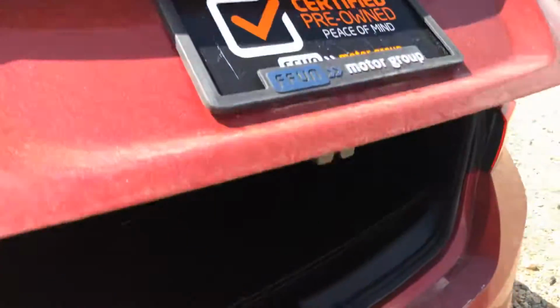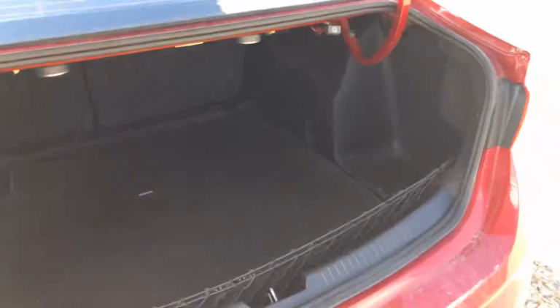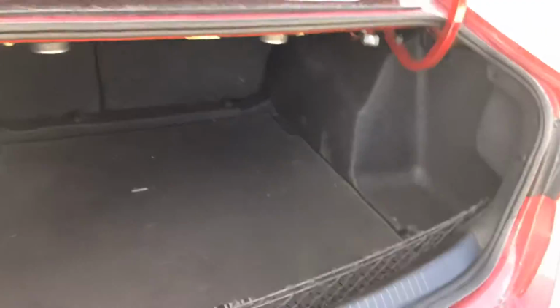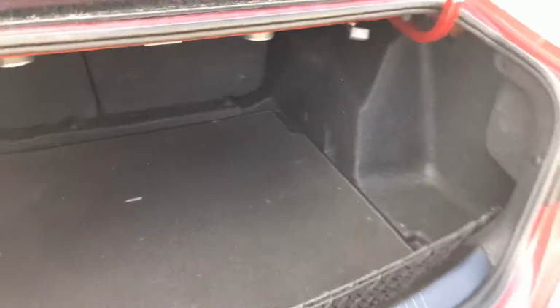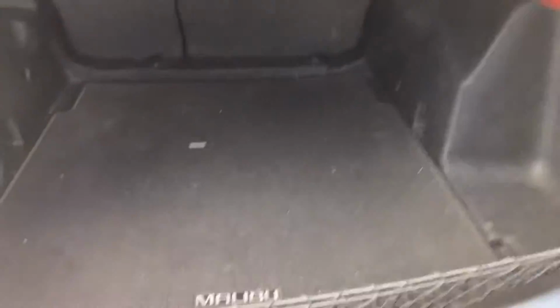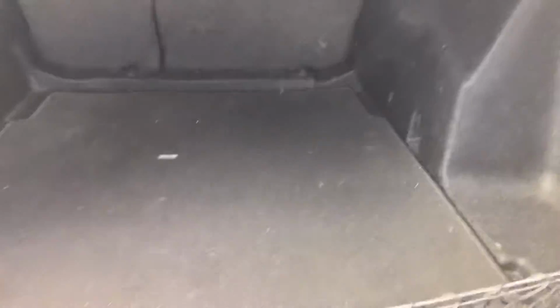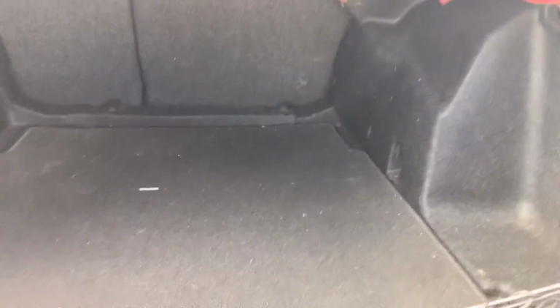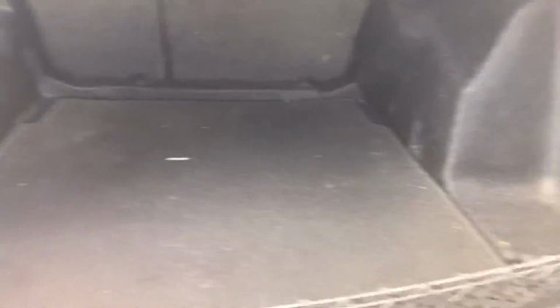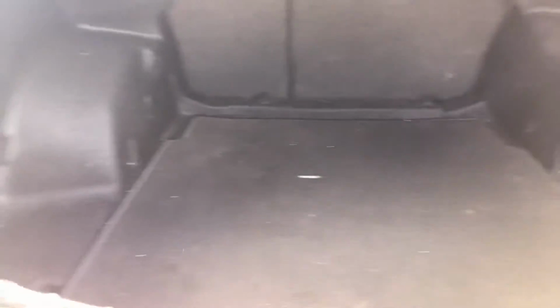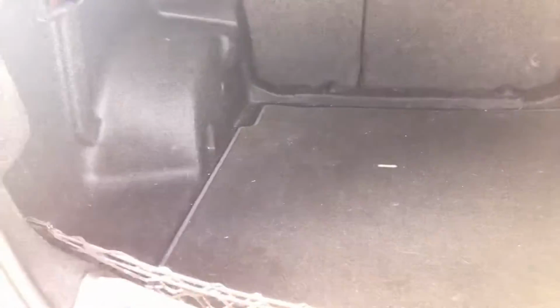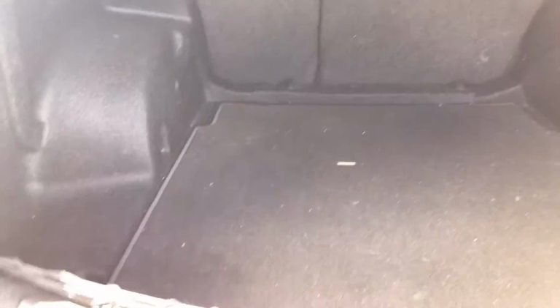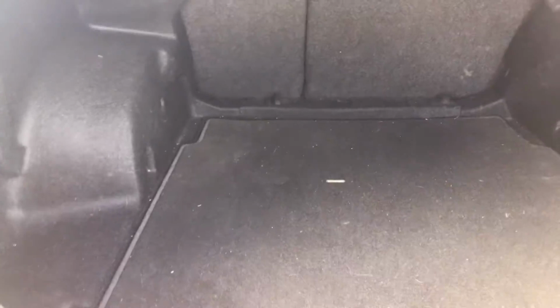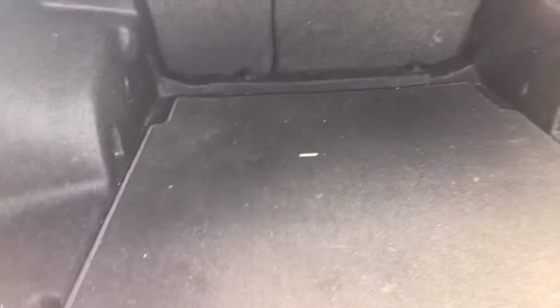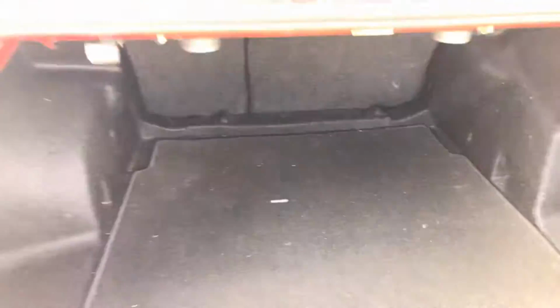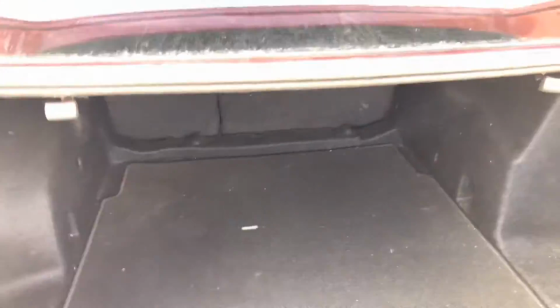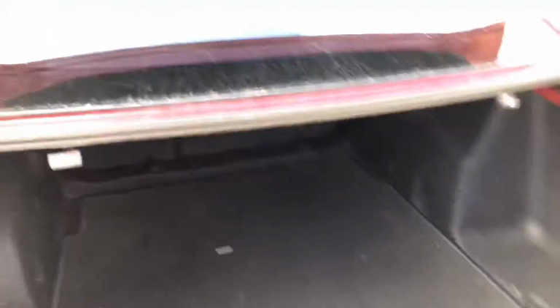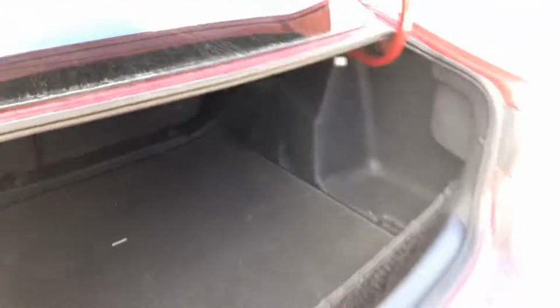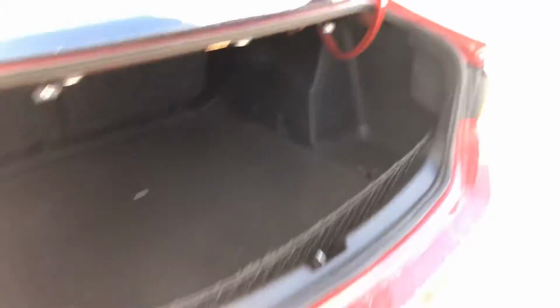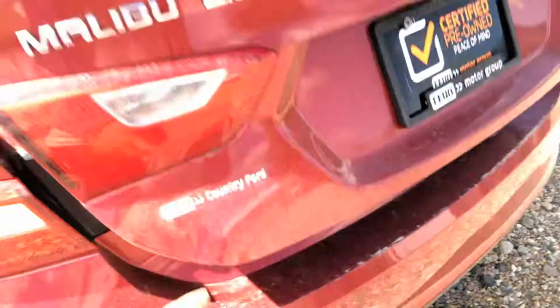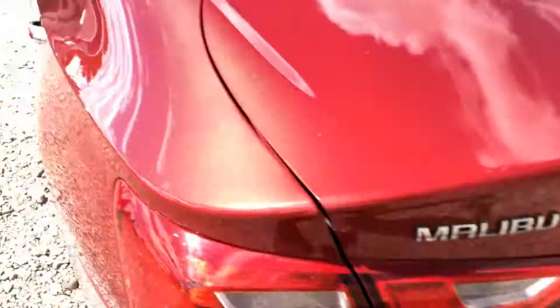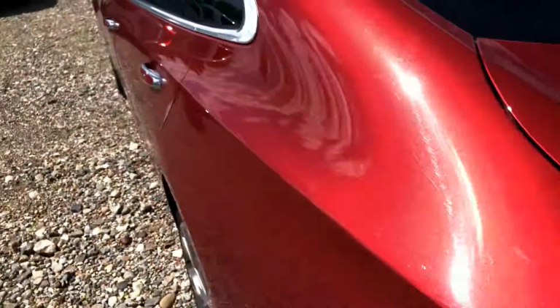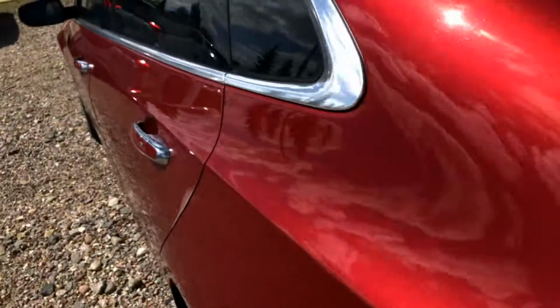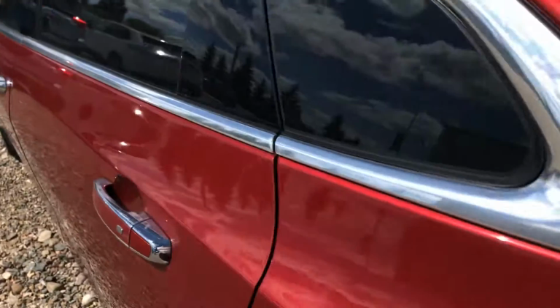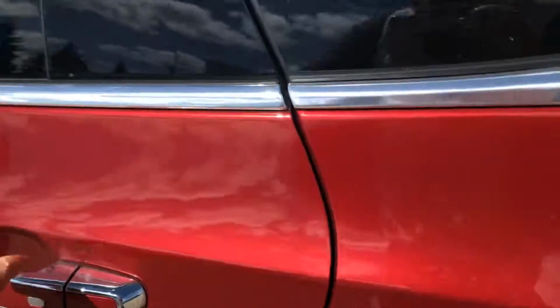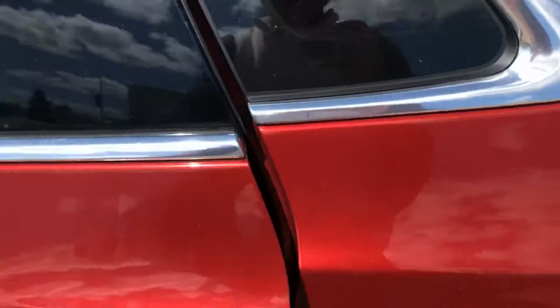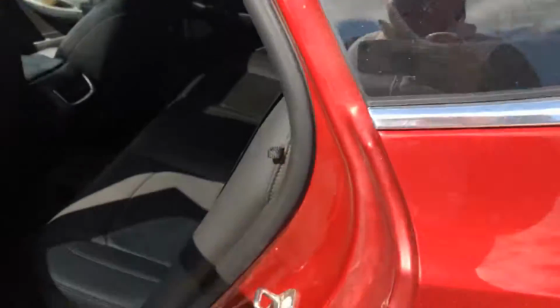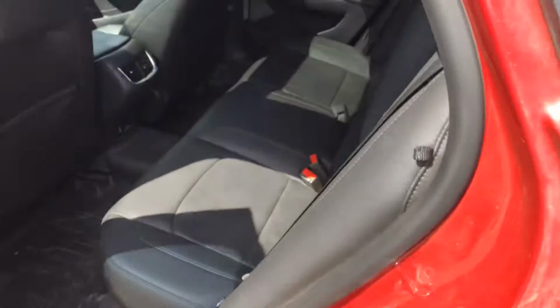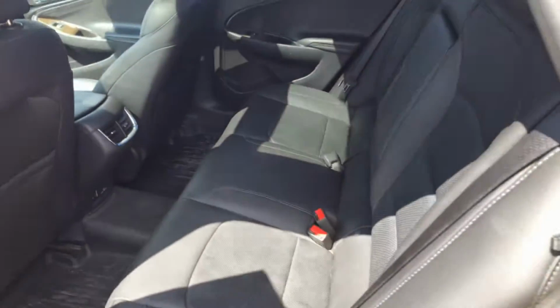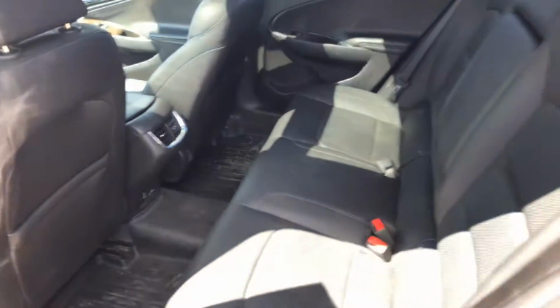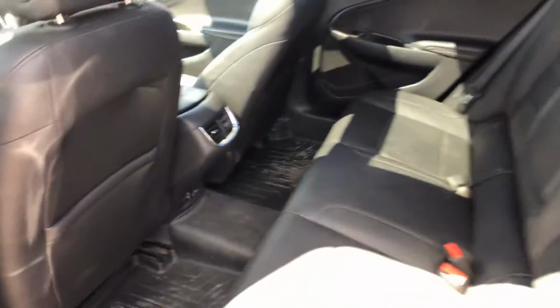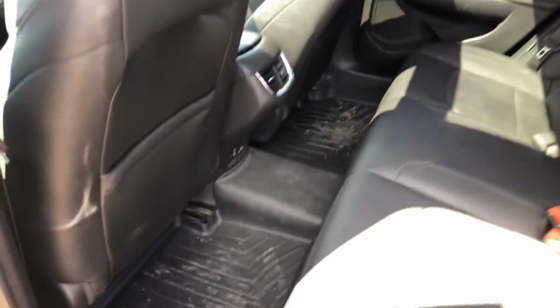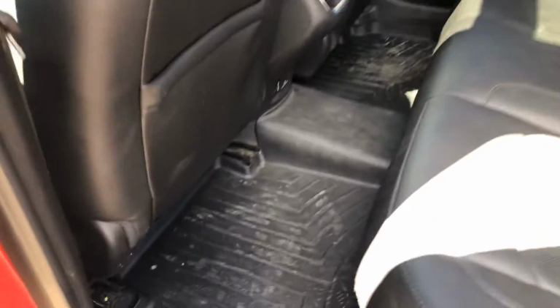Taking you to the back — look how big that trunk is, lots of room. You can also put the seats down. It's got keyless entry.